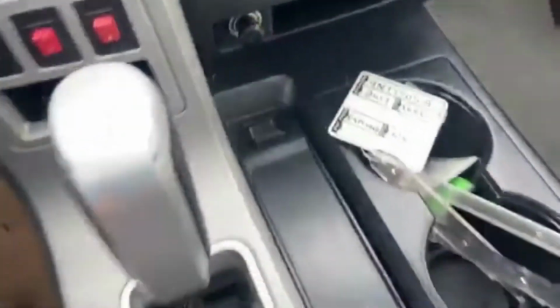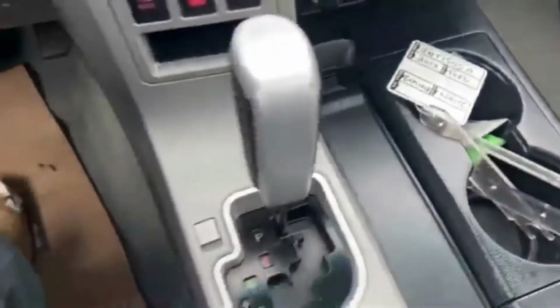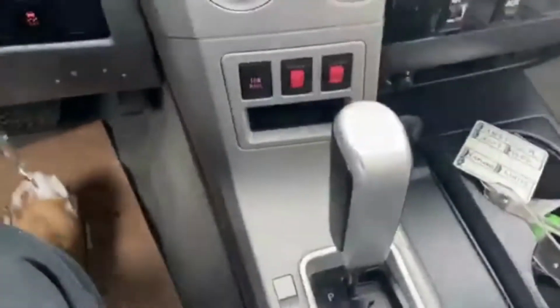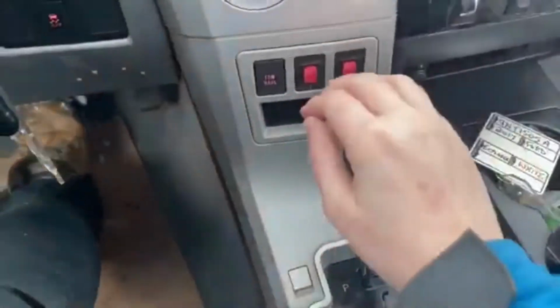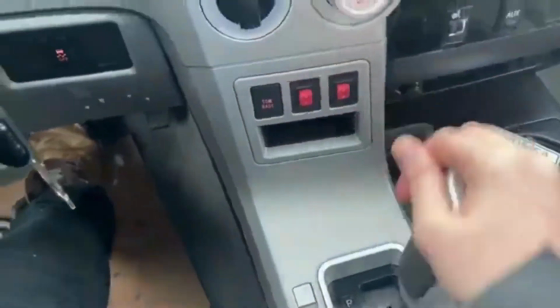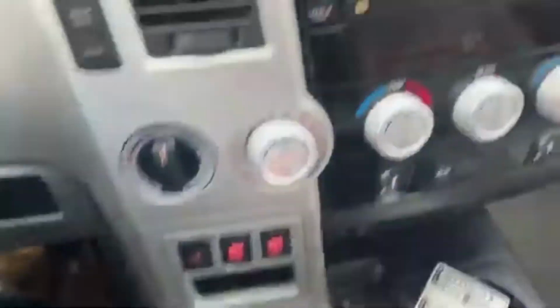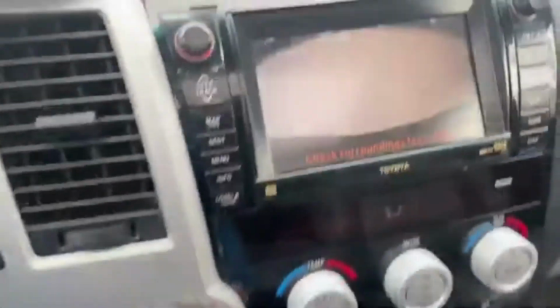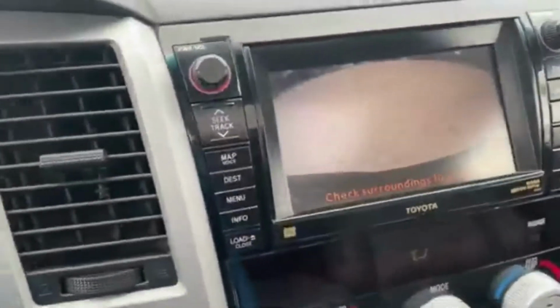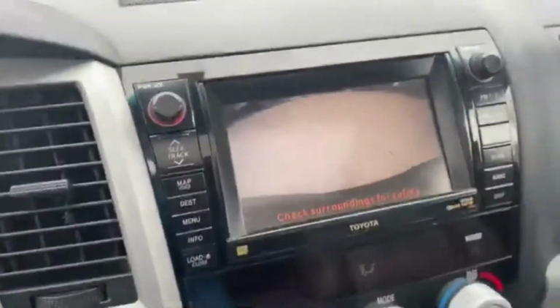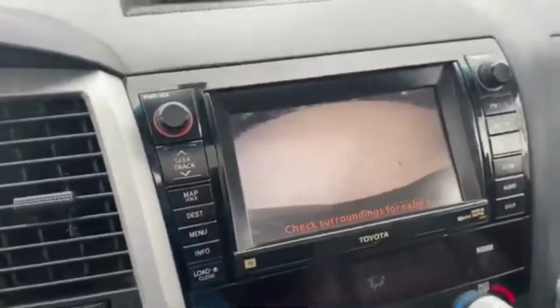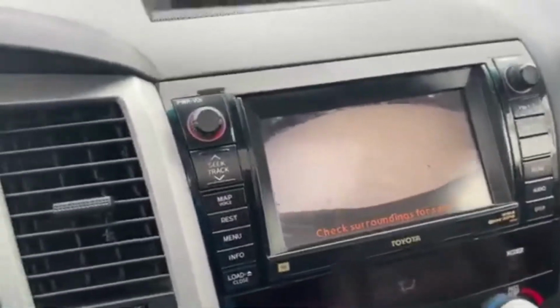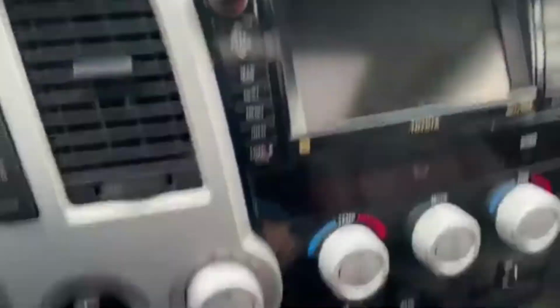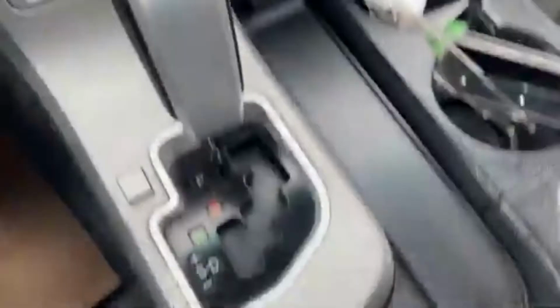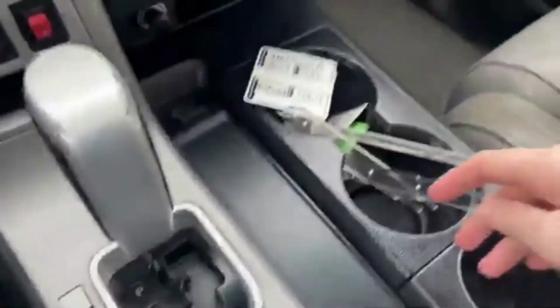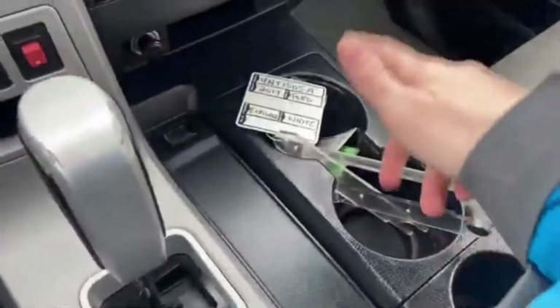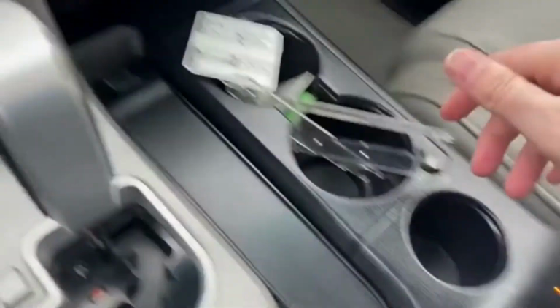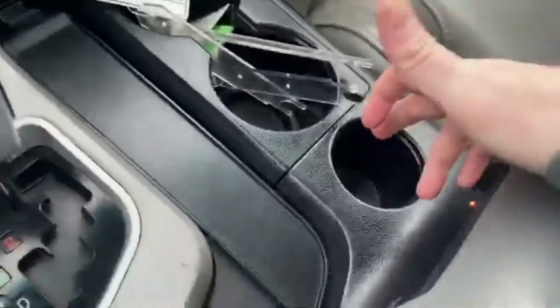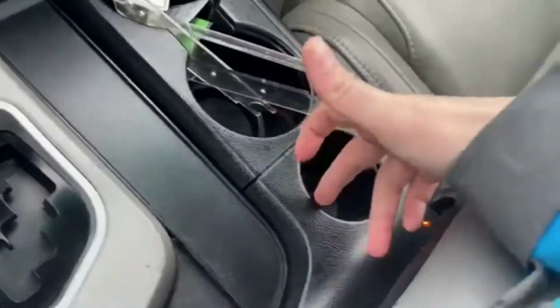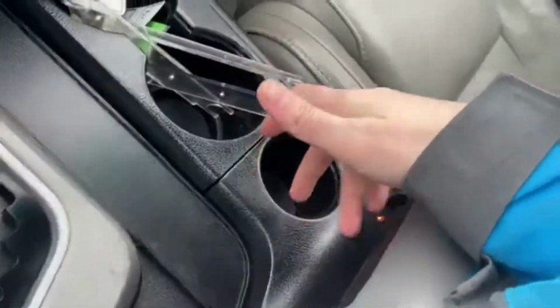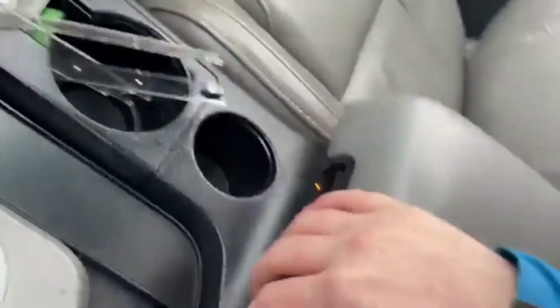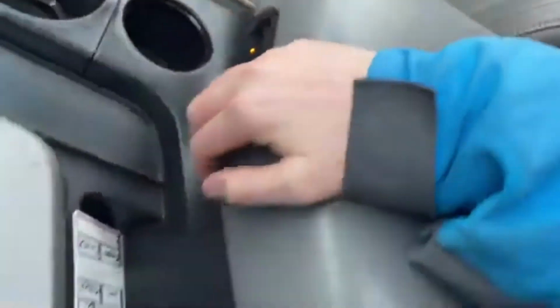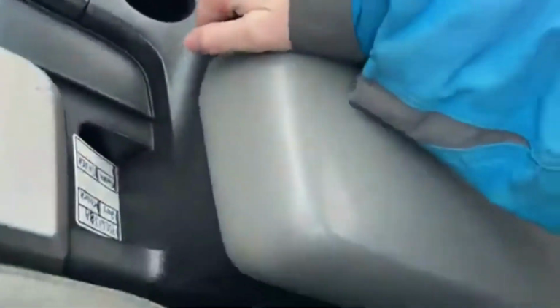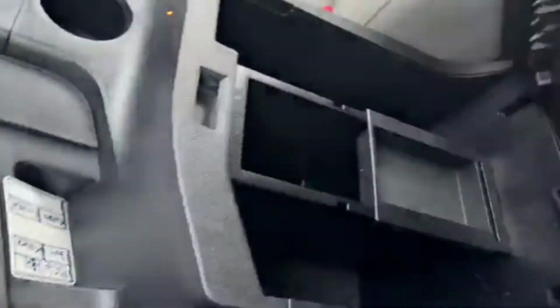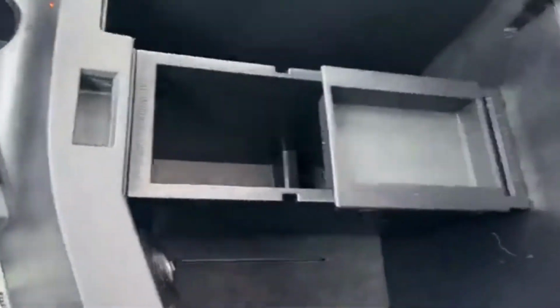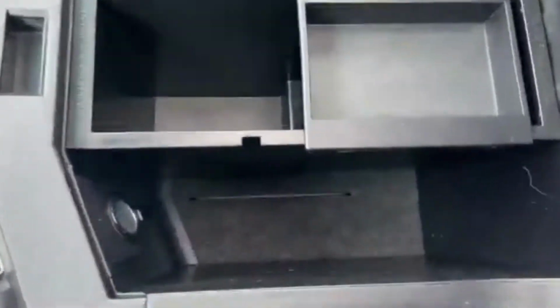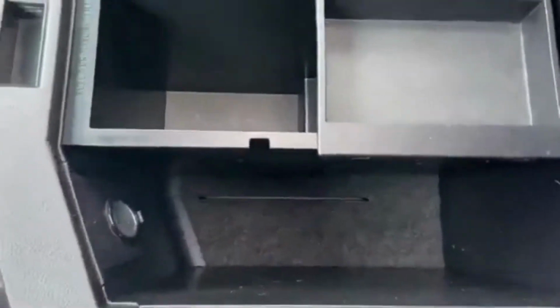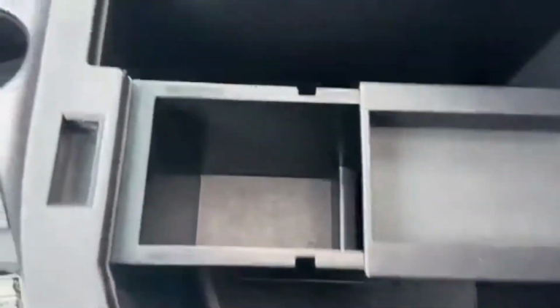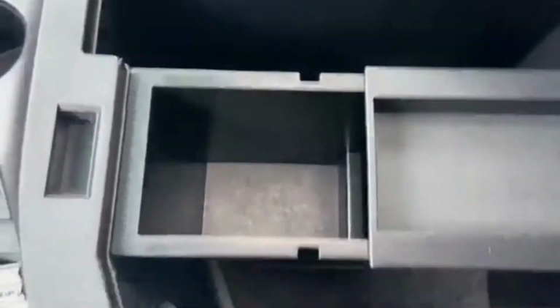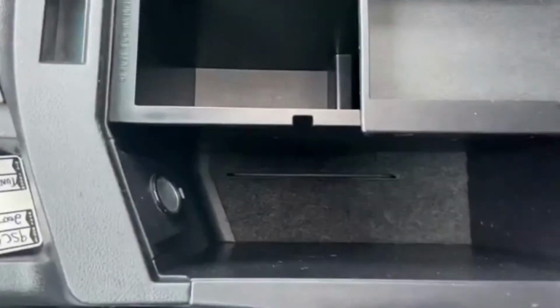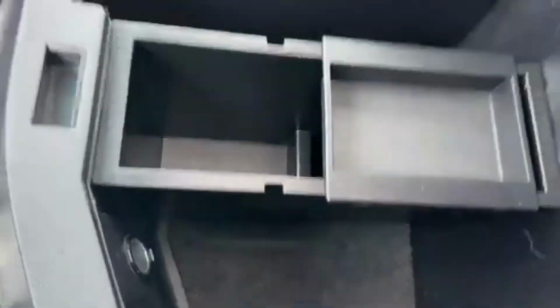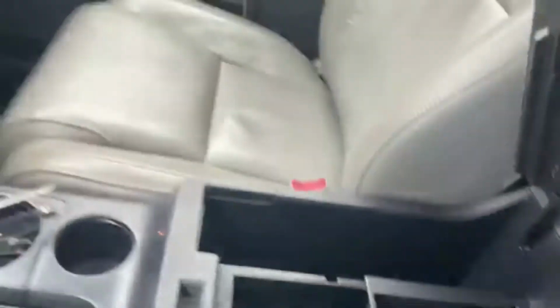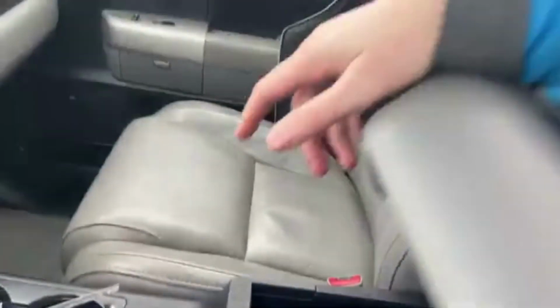Coming back we have our gear shifter, which of course will display the reverse camera when you shift. We have two cupholders off to the right with another one in behind, and then of course you have your center console storage with a 12 volt outlet inside.